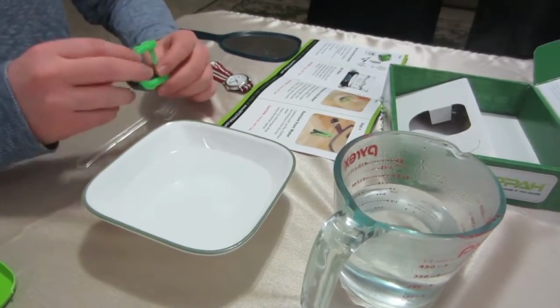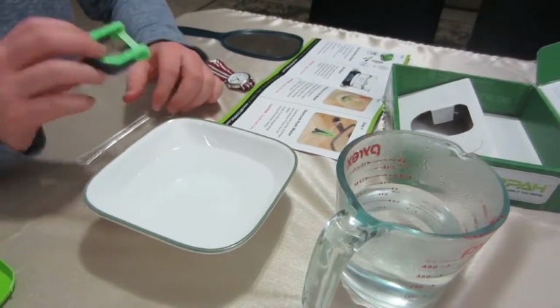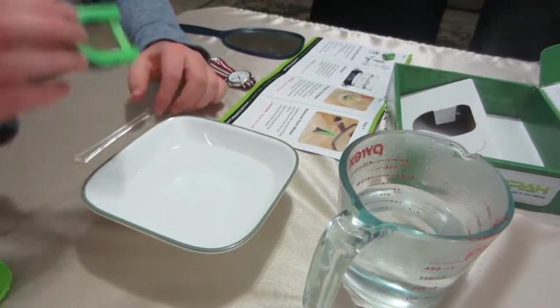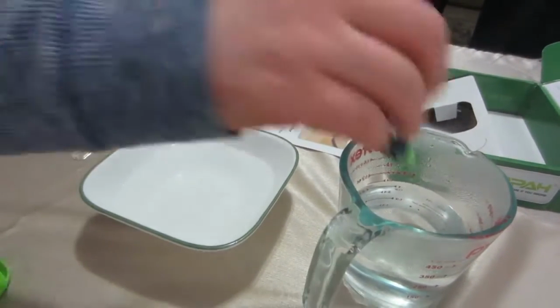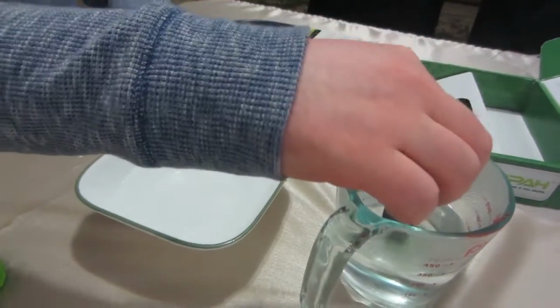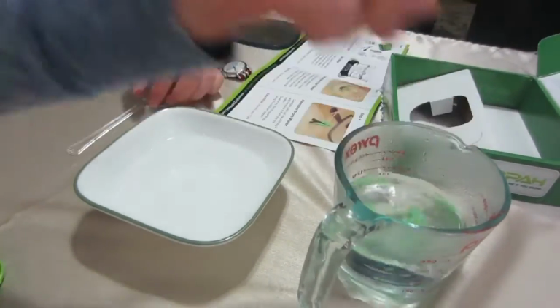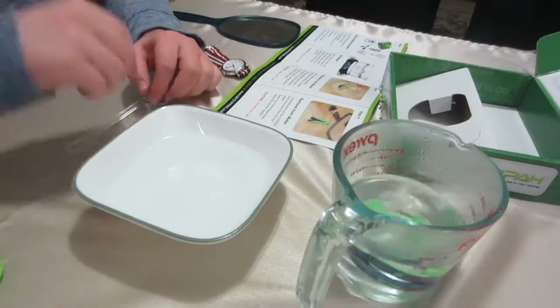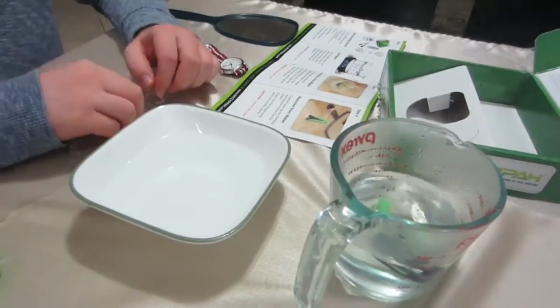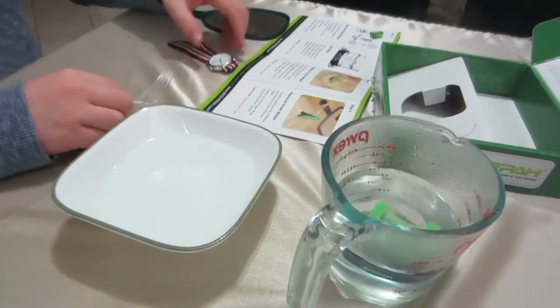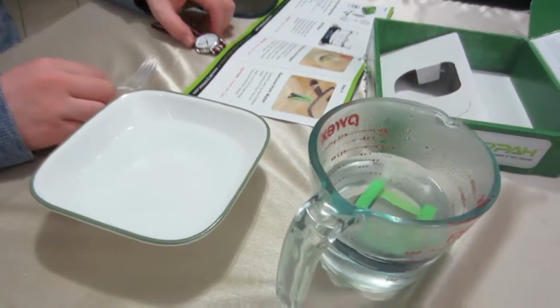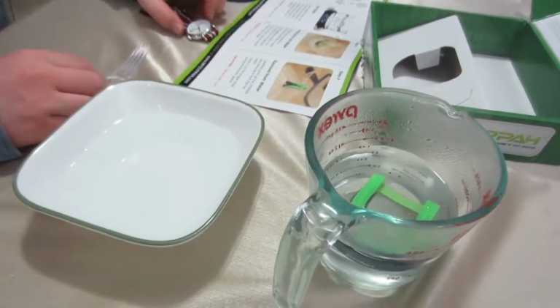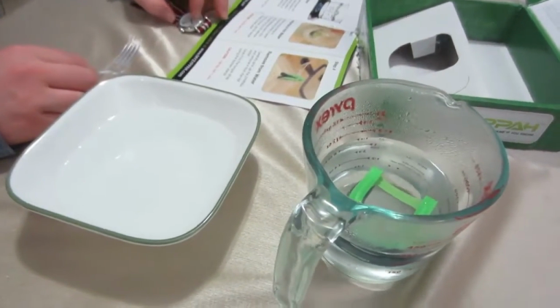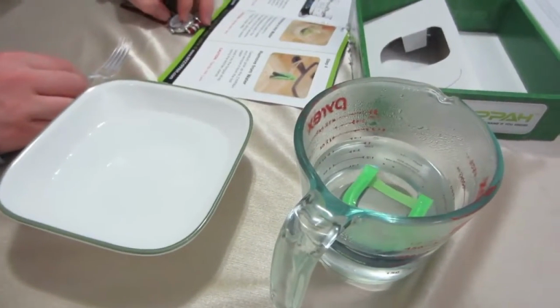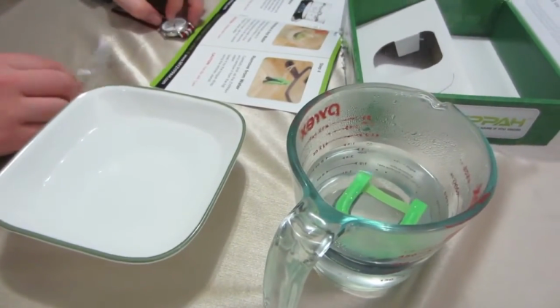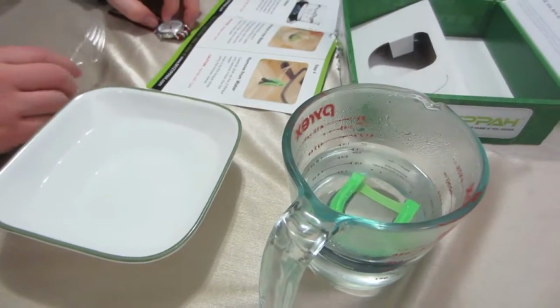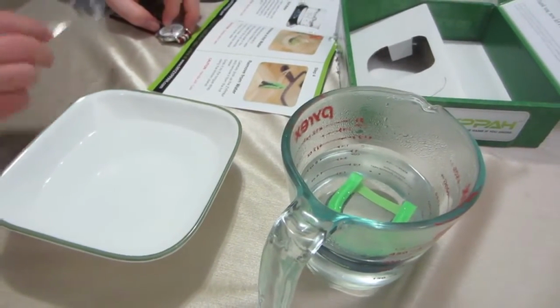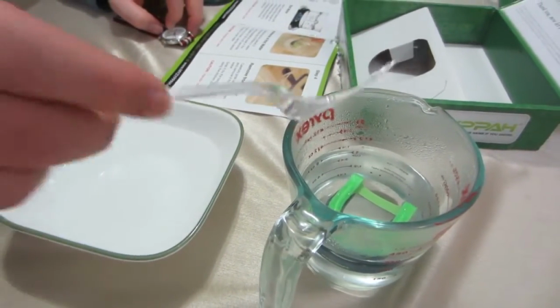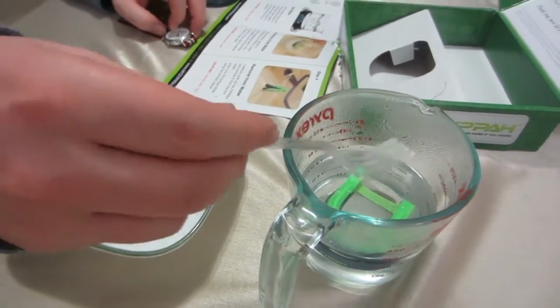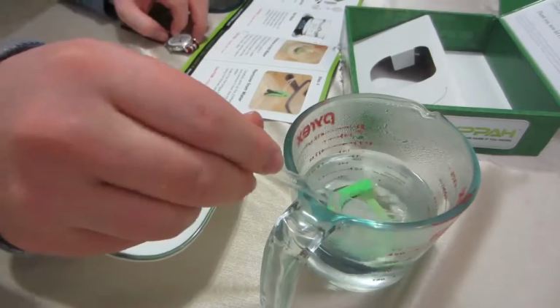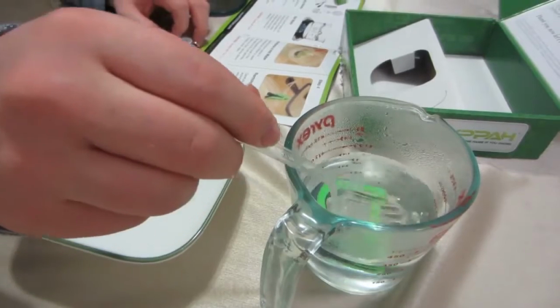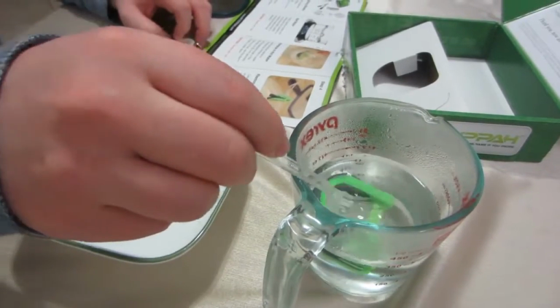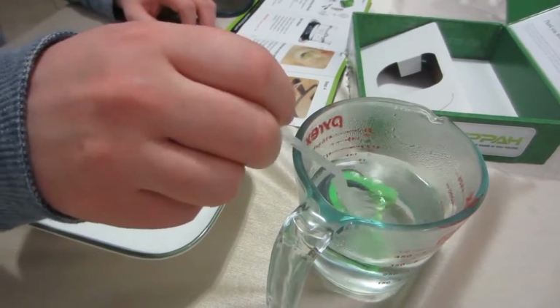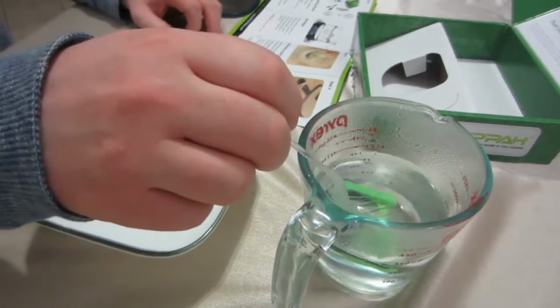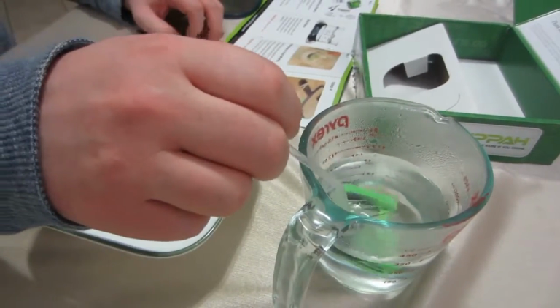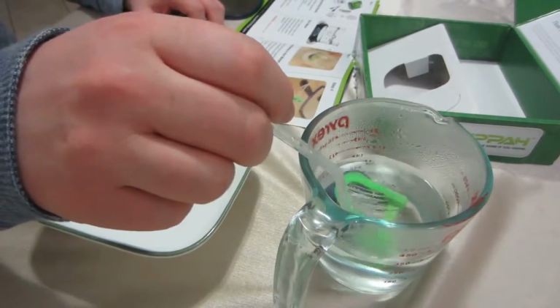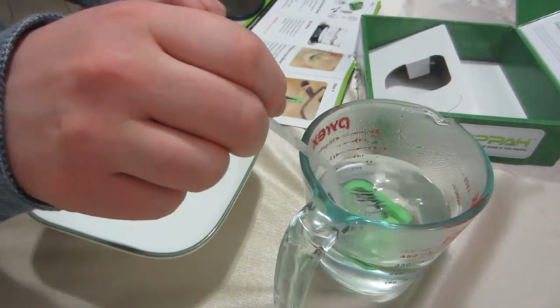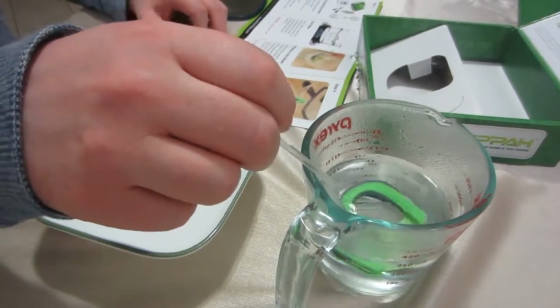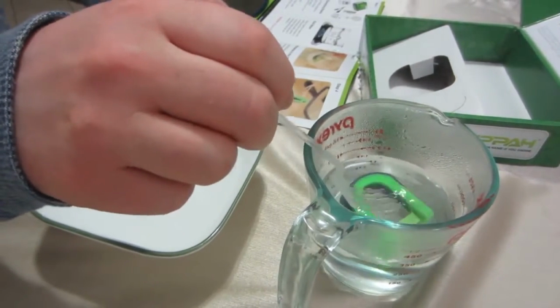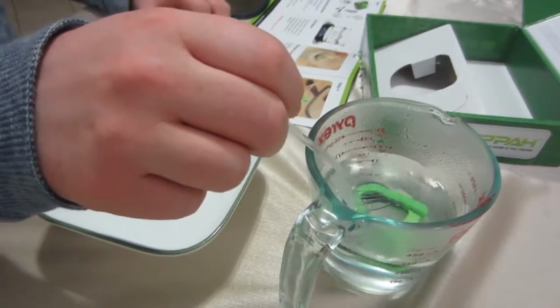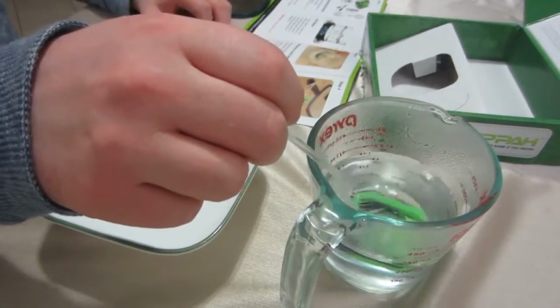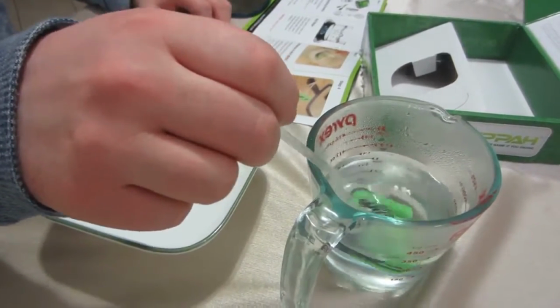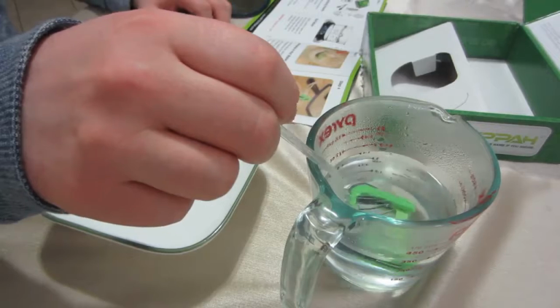So without further ado, drop it right in and we're going to wait 30 seconds. It tends to float to the top so we're going to push it down. It's going to get nice and soft and we're going to create a nice mold.